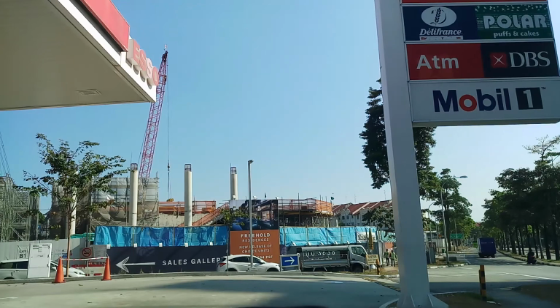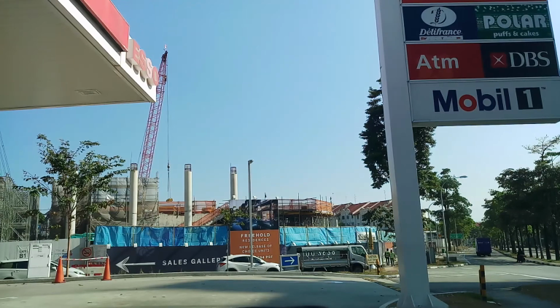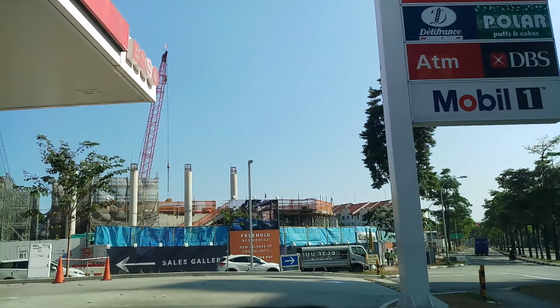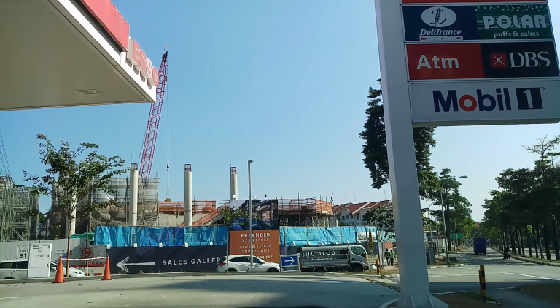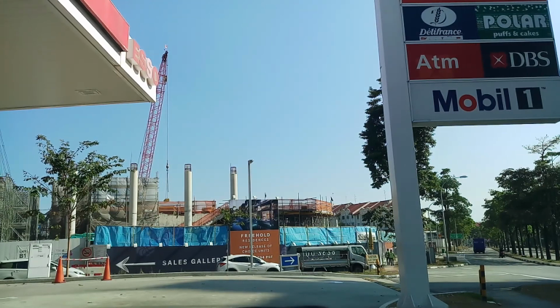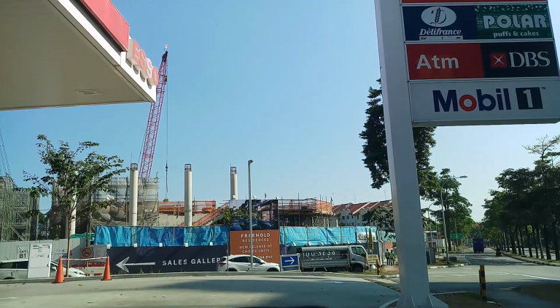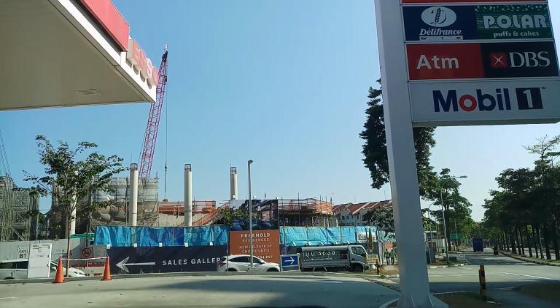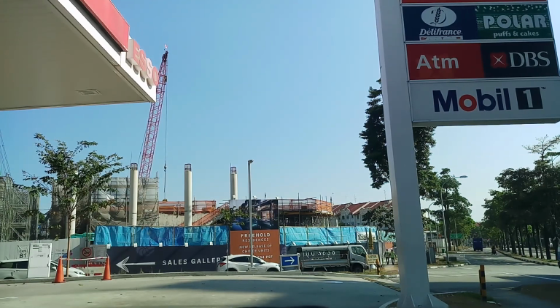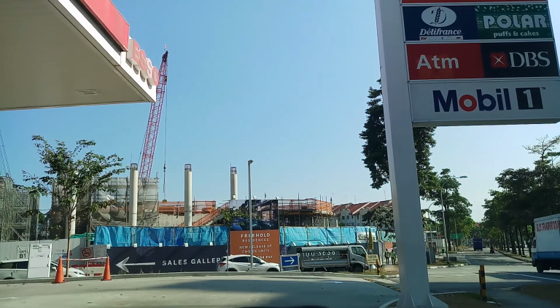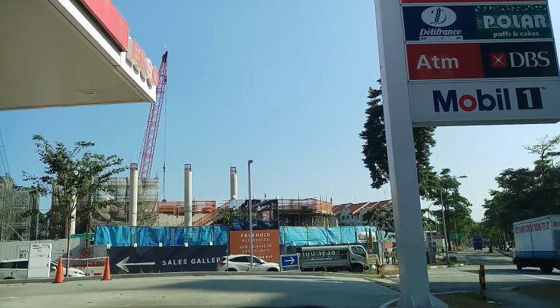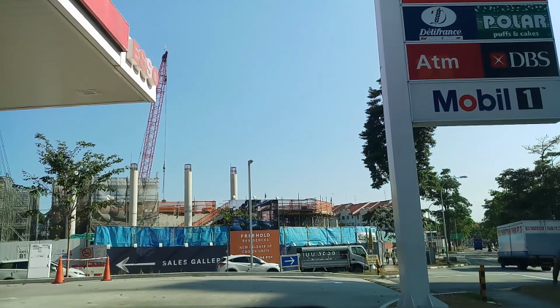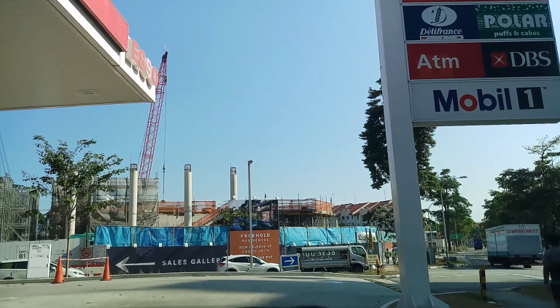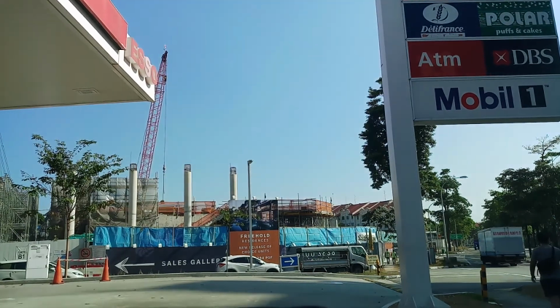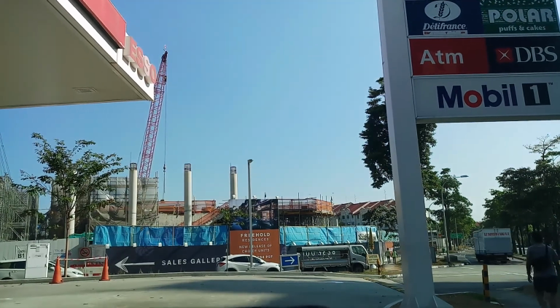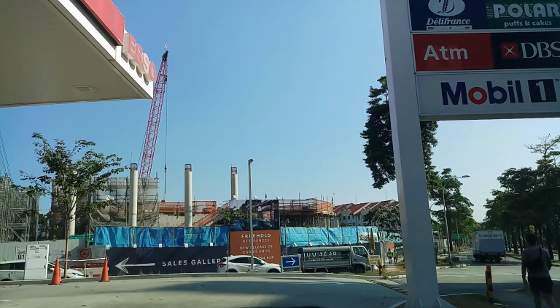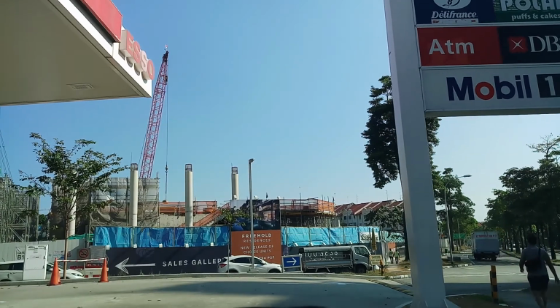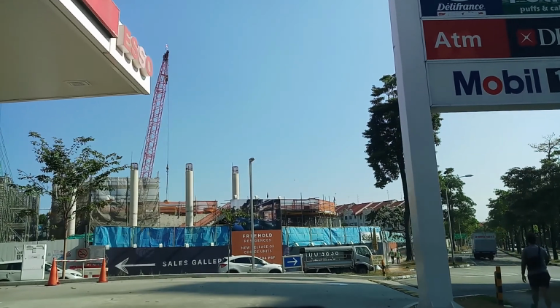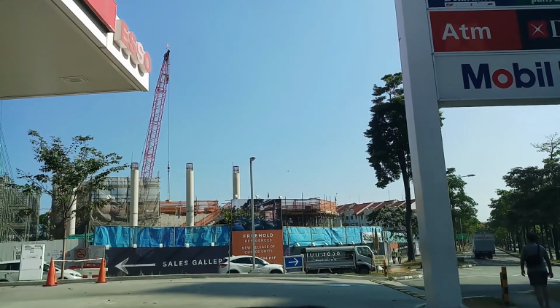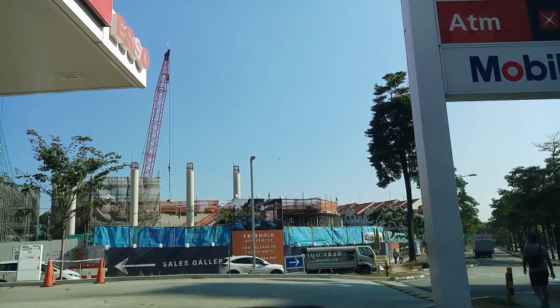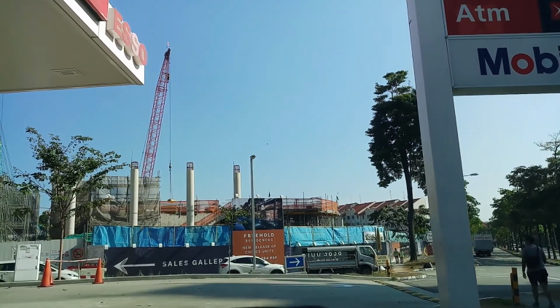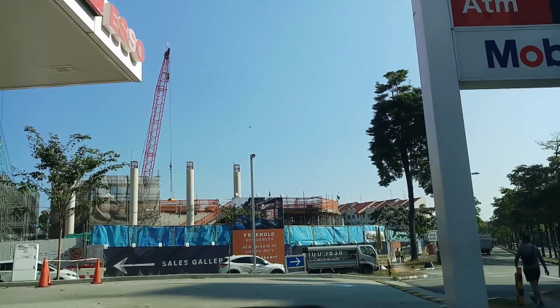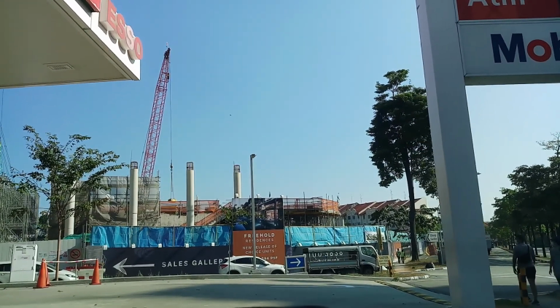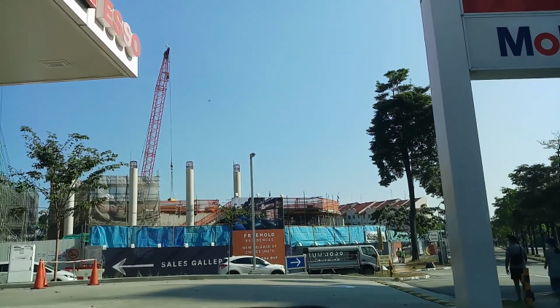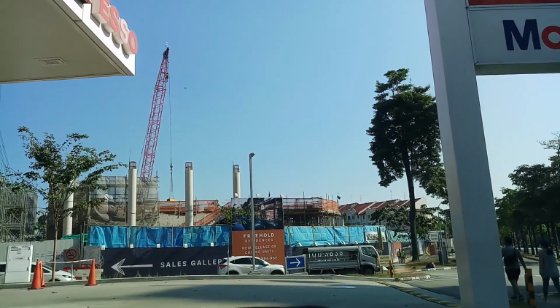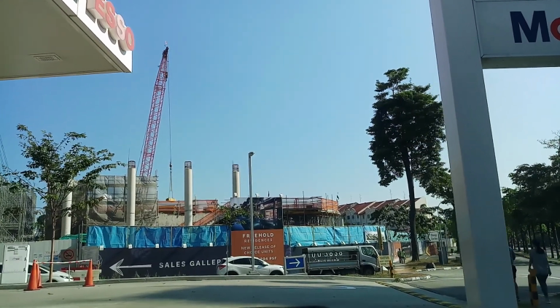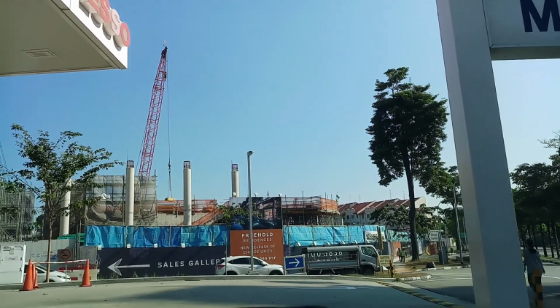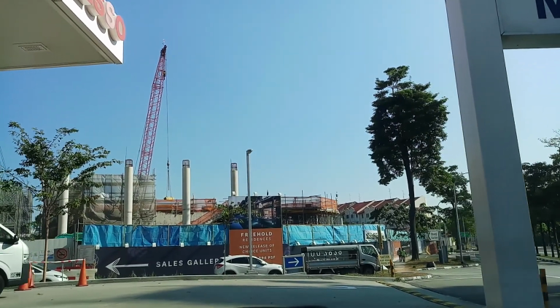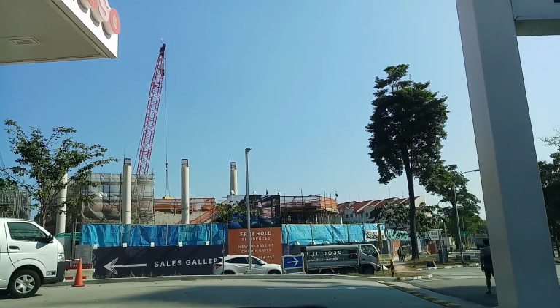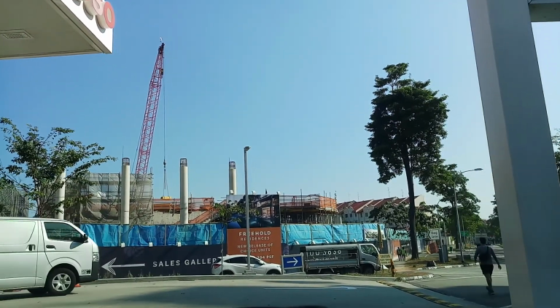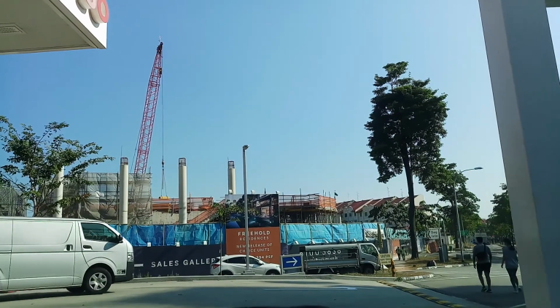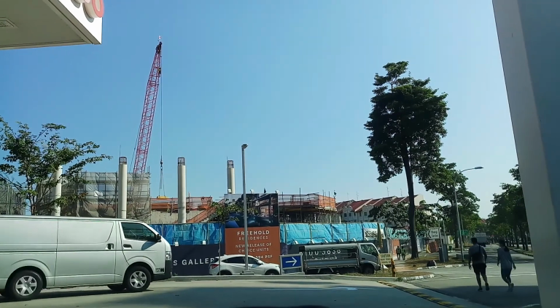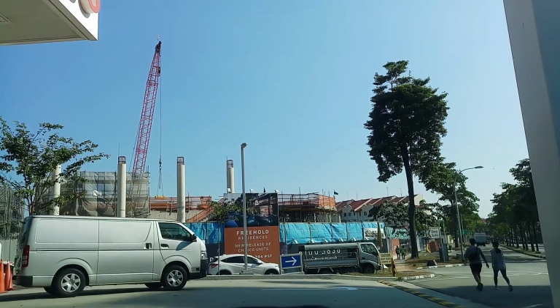We are now at Esso Station at Changi Road North. We are going to start our journey along the same road towards Pasir Ris.